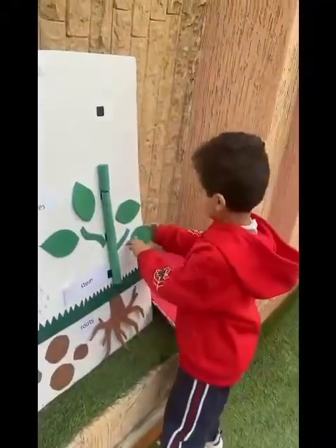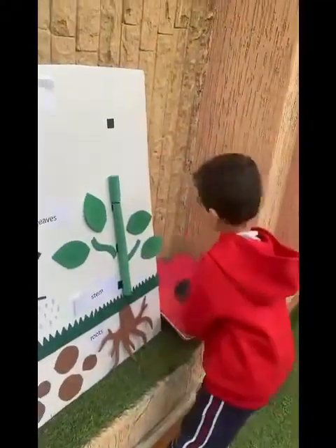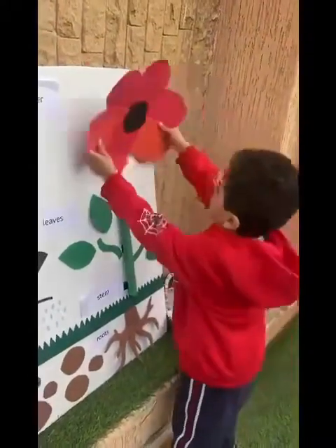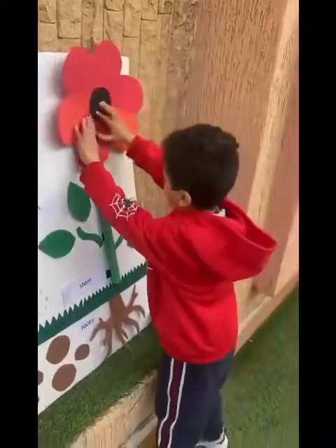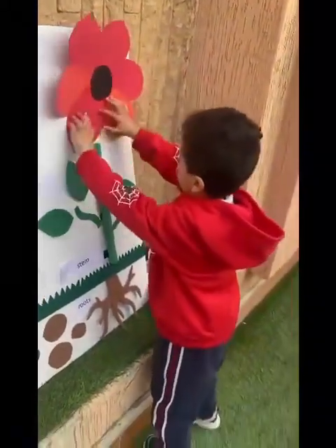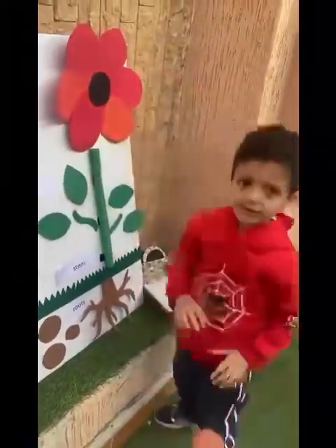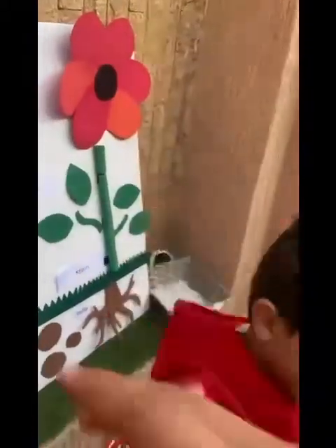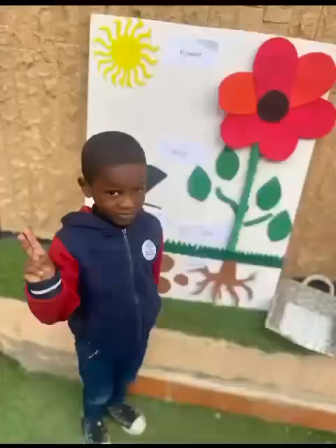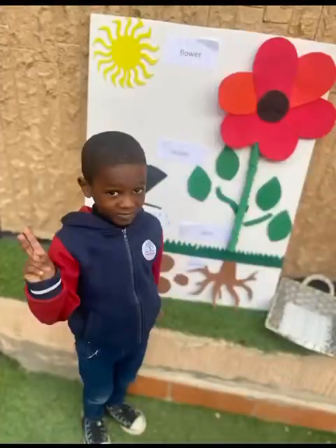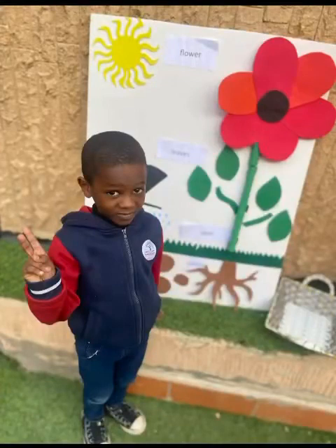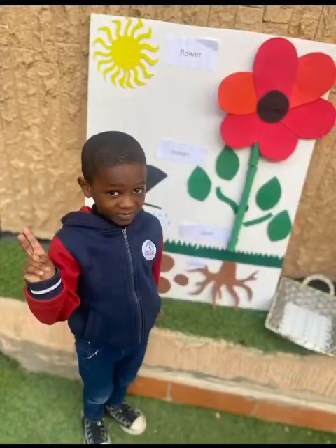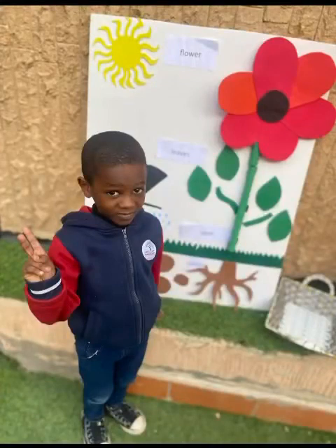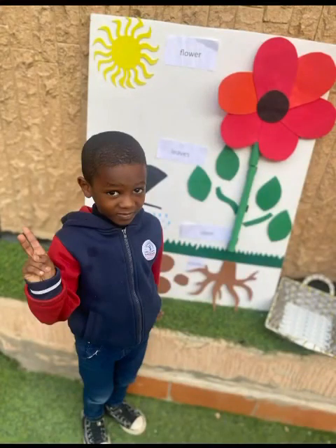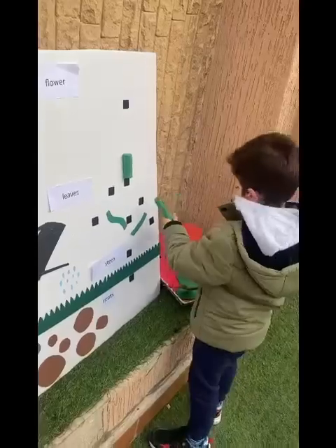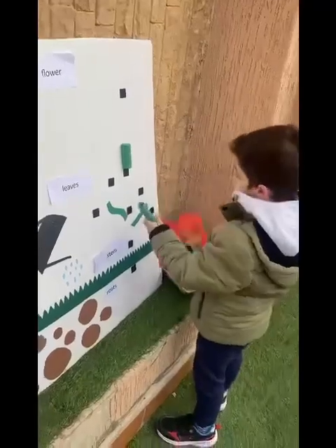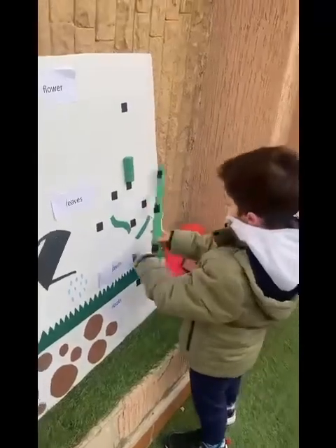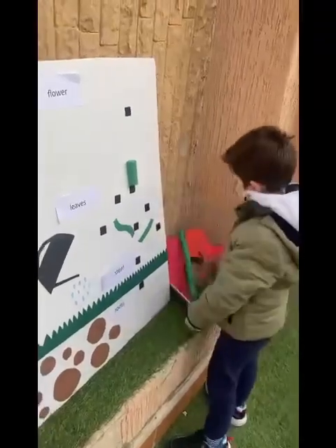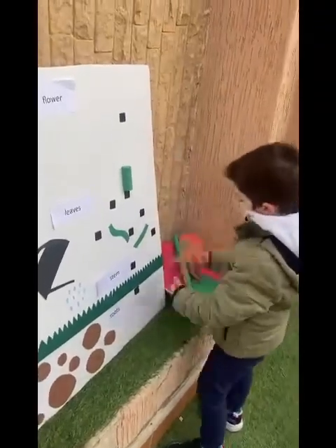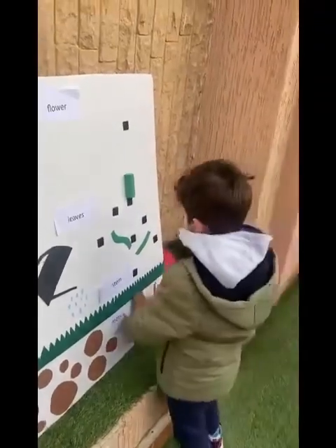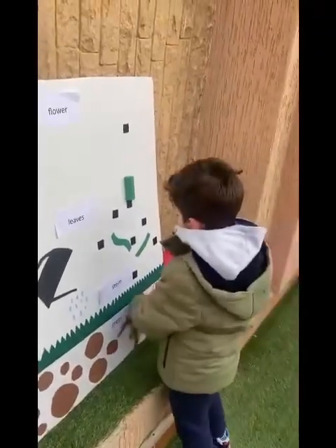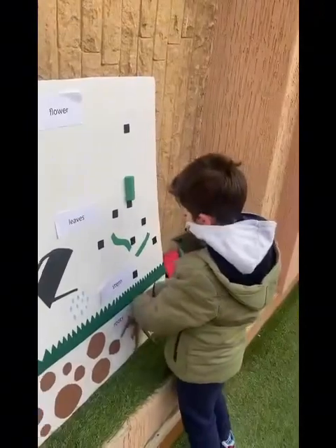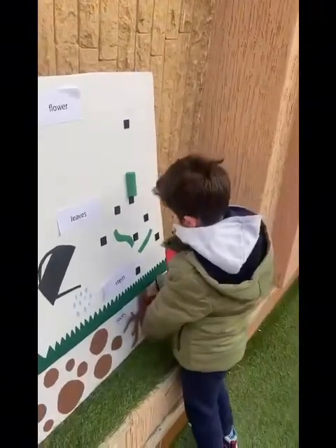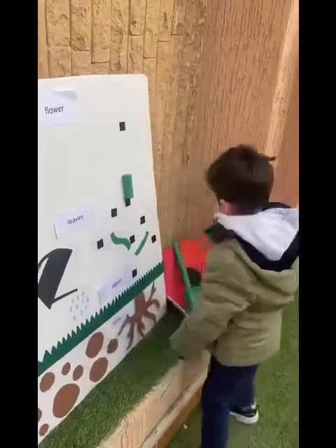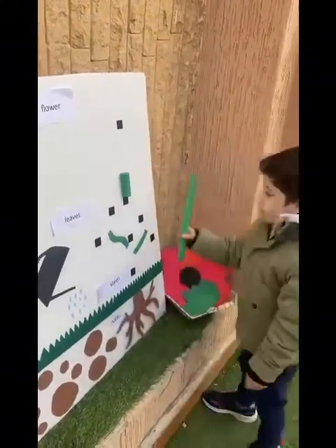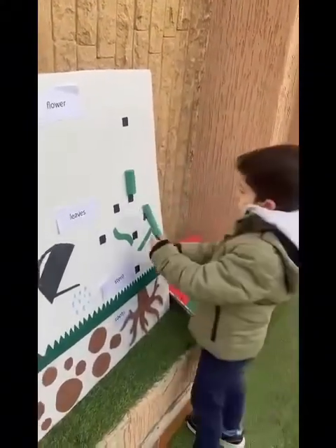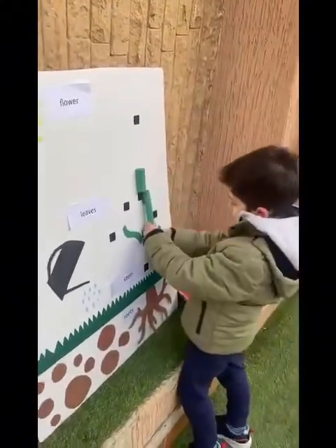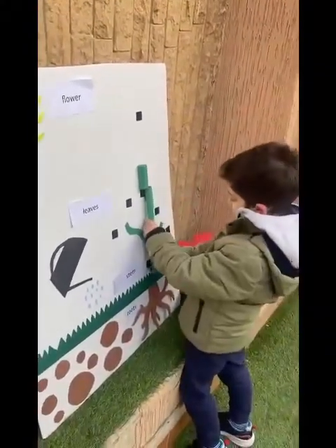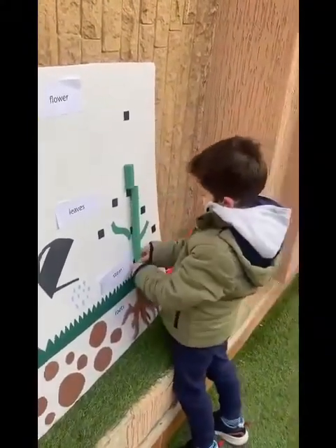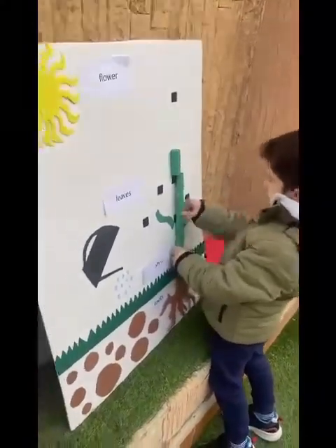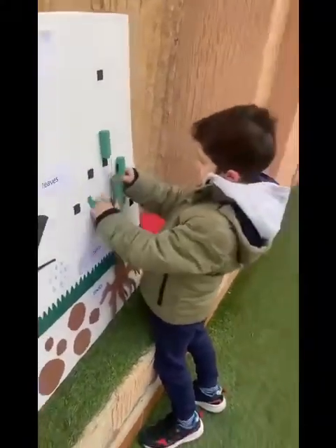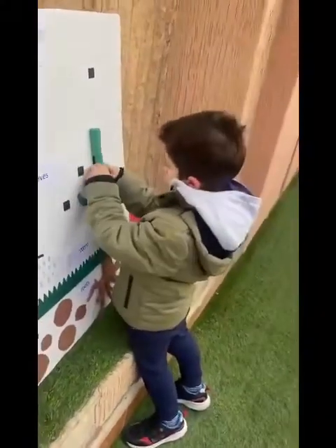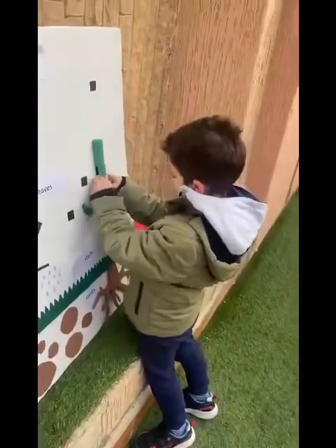The colorful flower is so very bright. Bees will stop and rest in their flight. They pollinate flowers and spread it around. Then the seeds fall to the ground.